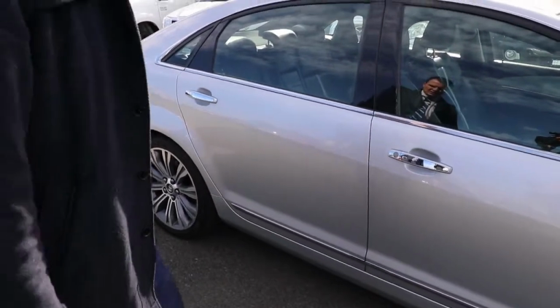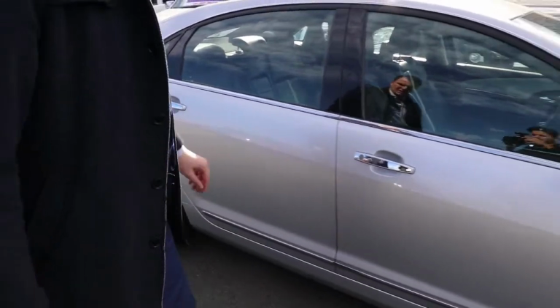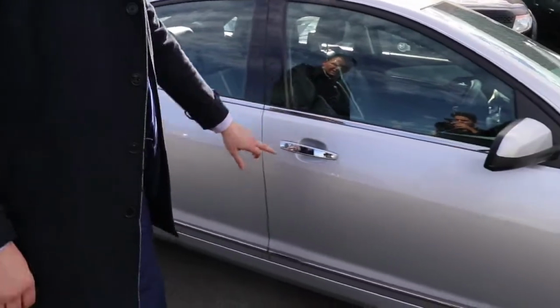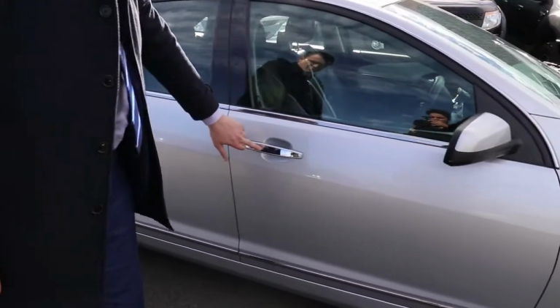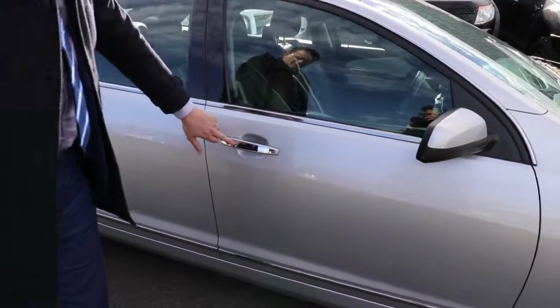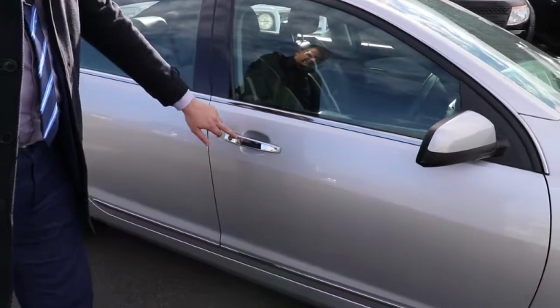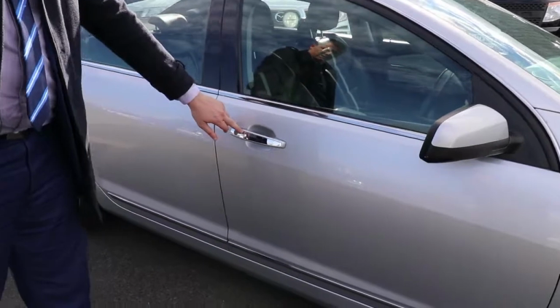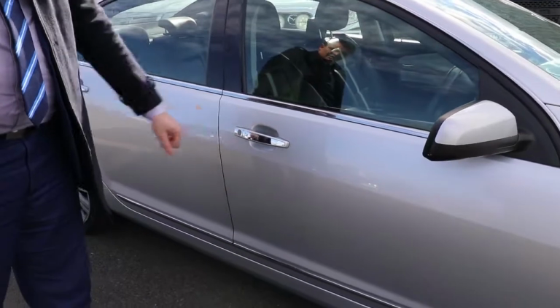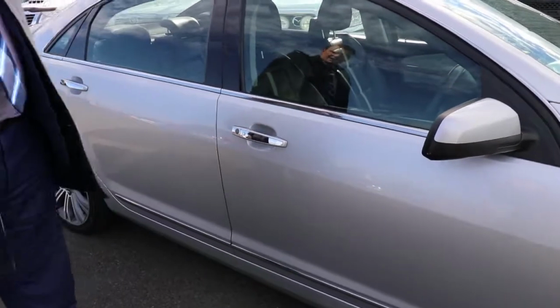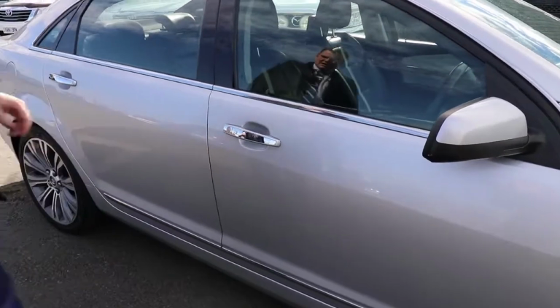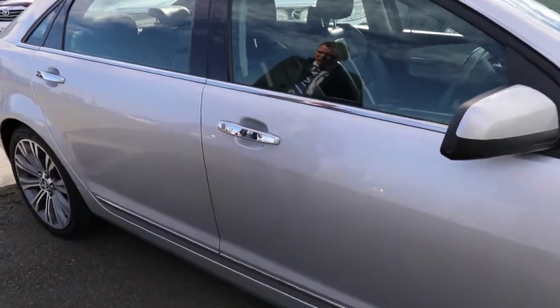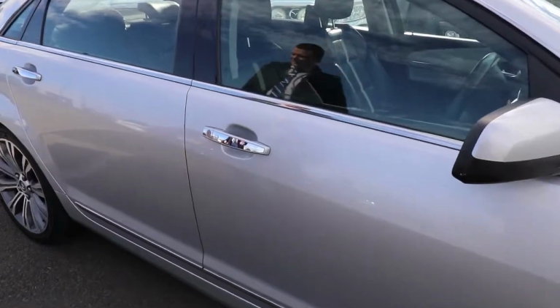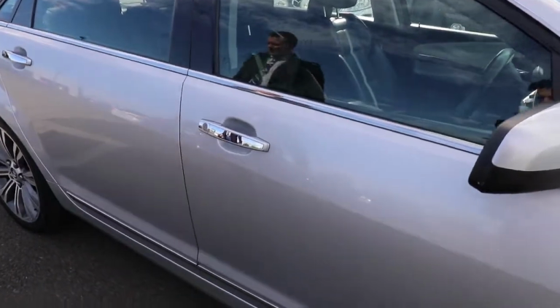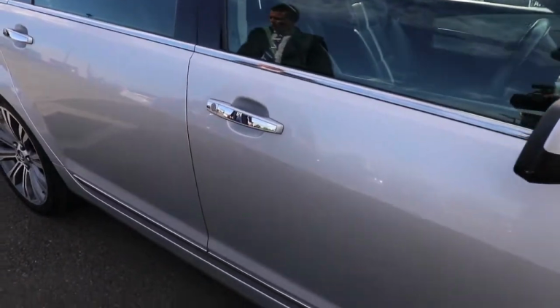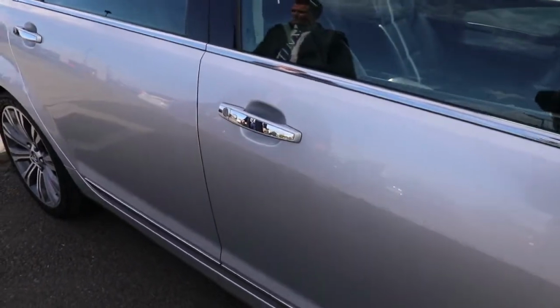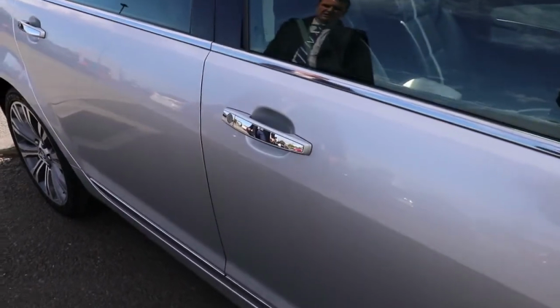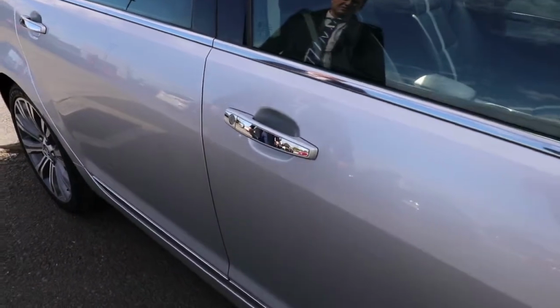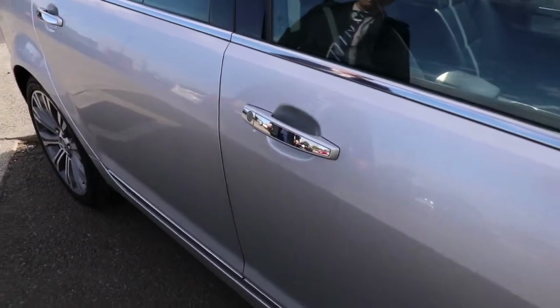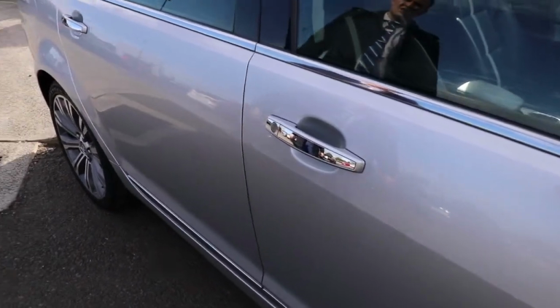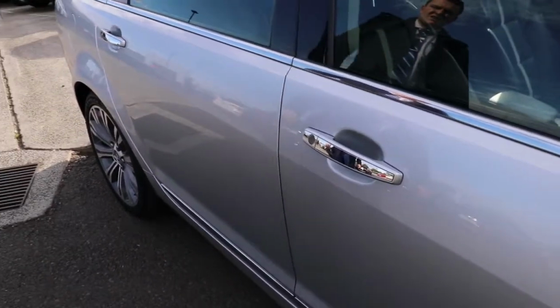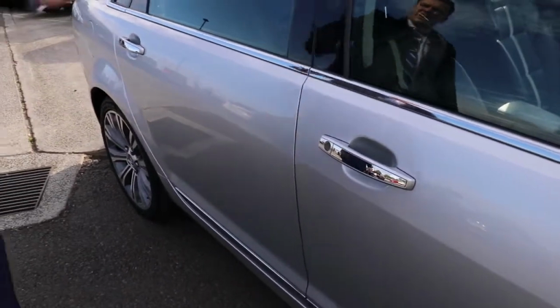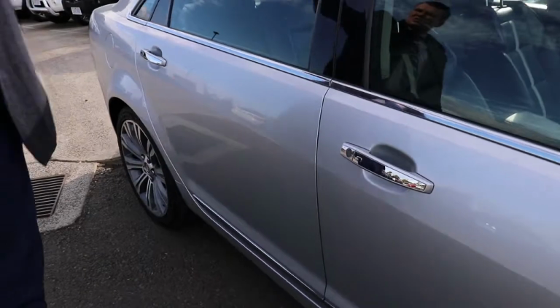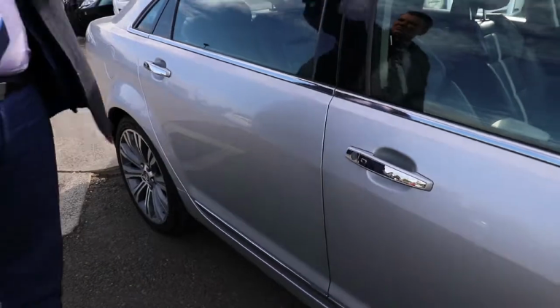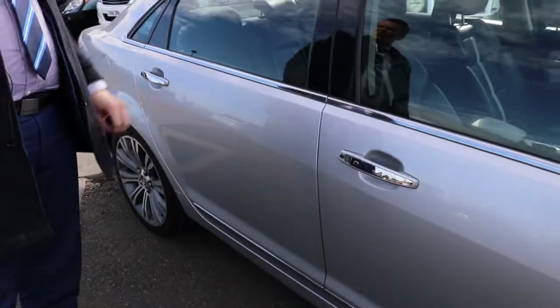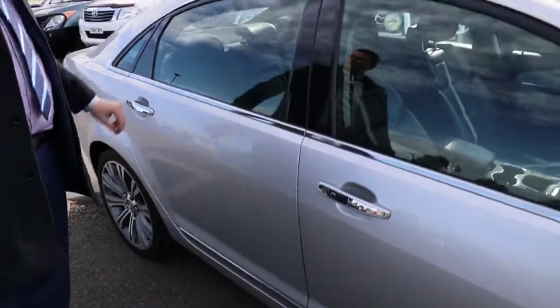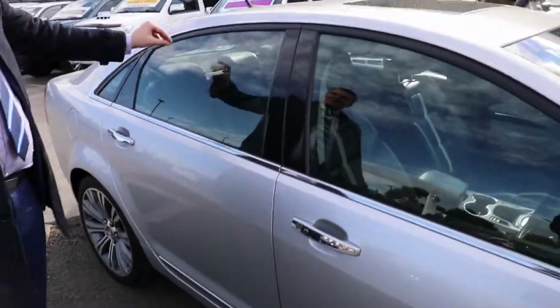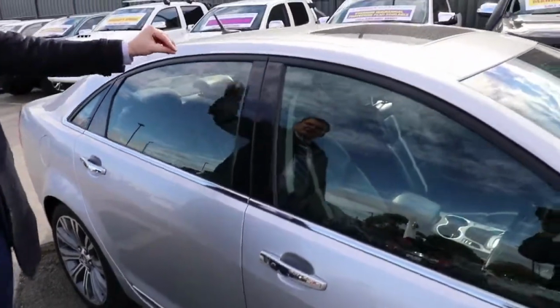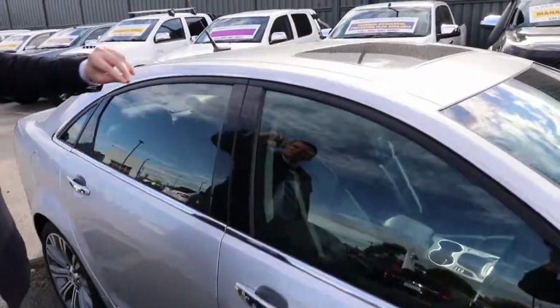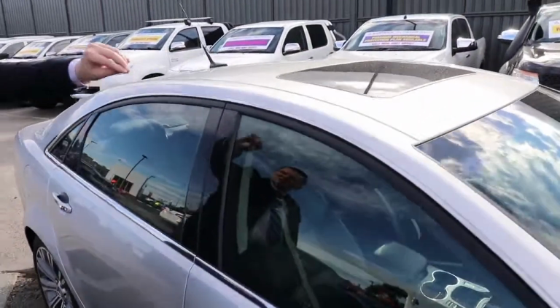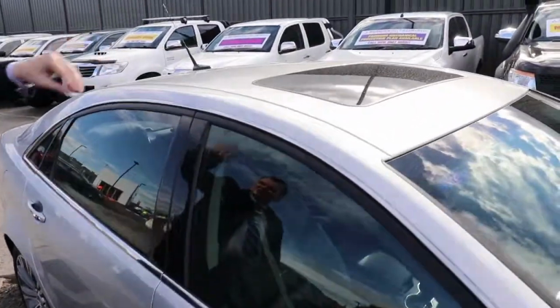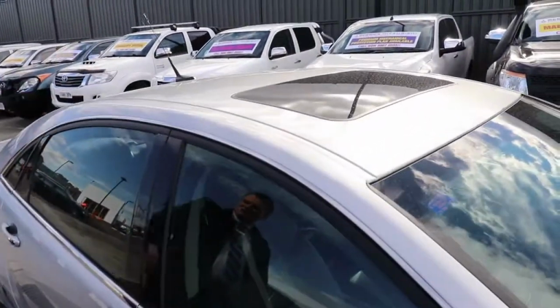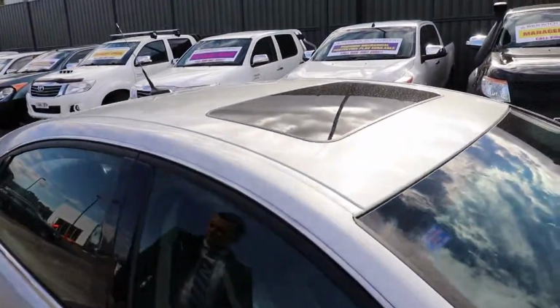Does have the remote keyless entry and it will have the keyless start as well, being the VF. Up the top on the roof, really good condition. You do have your sunroof too.